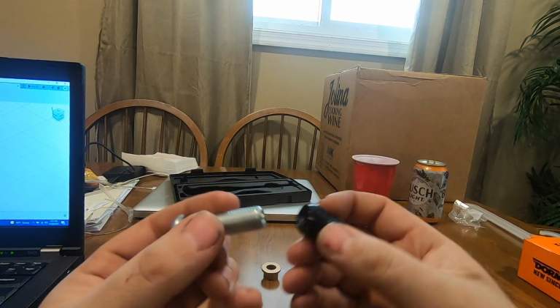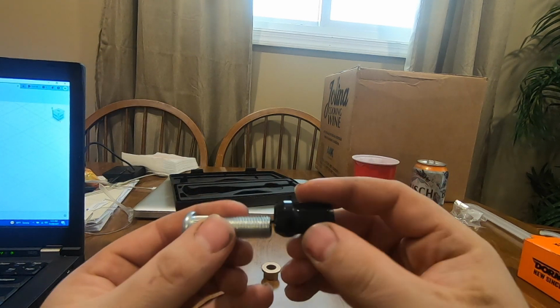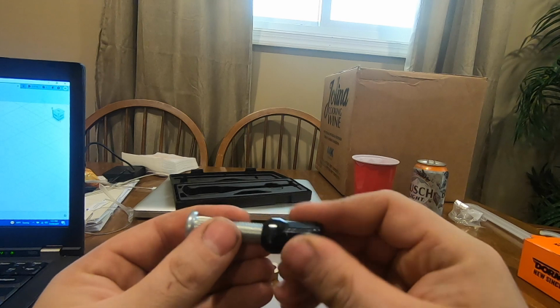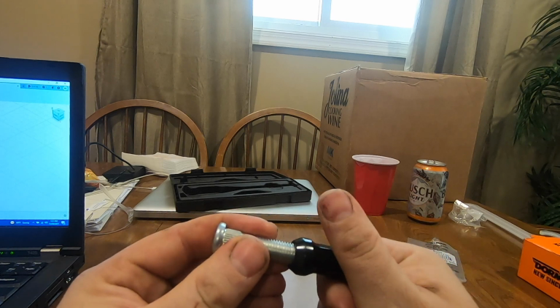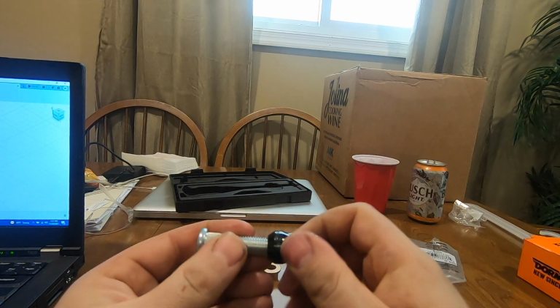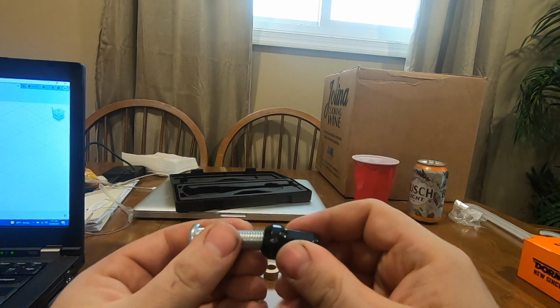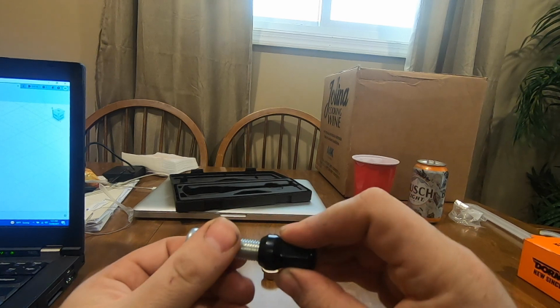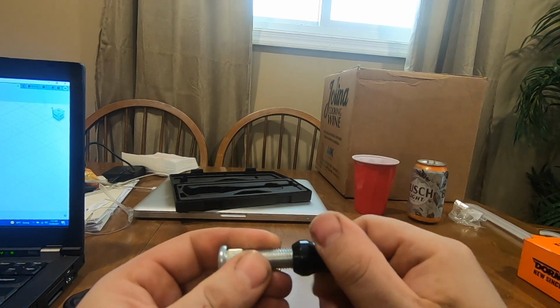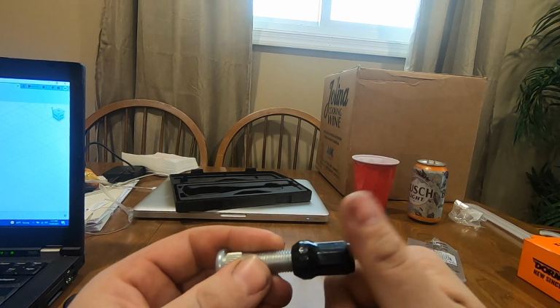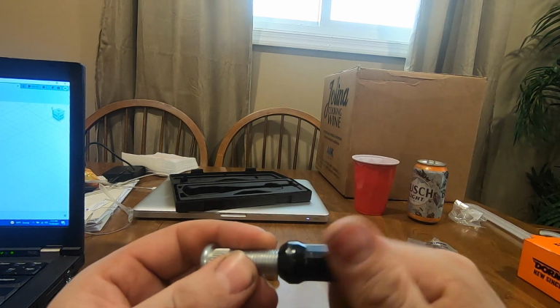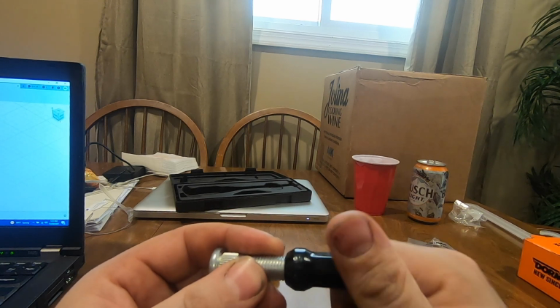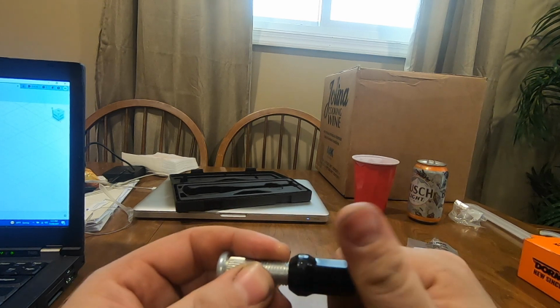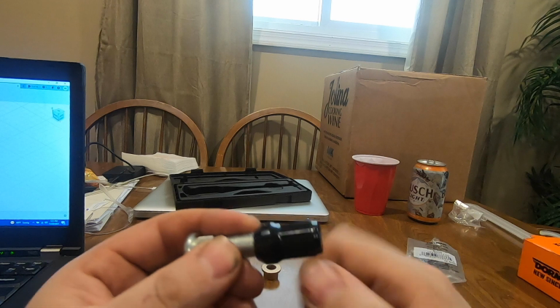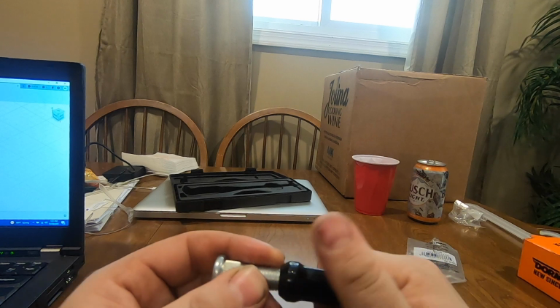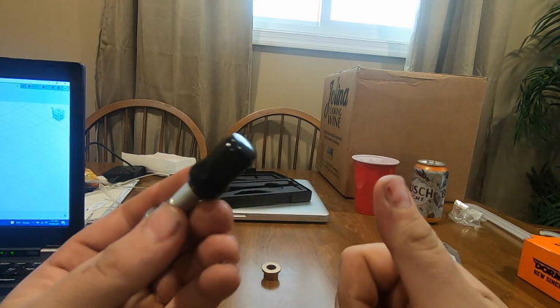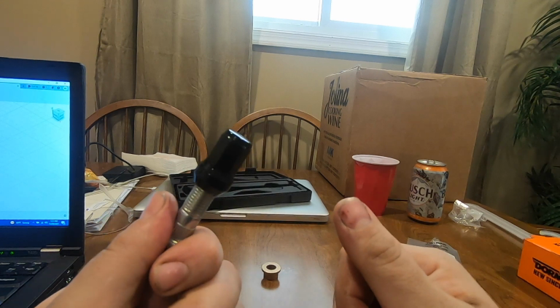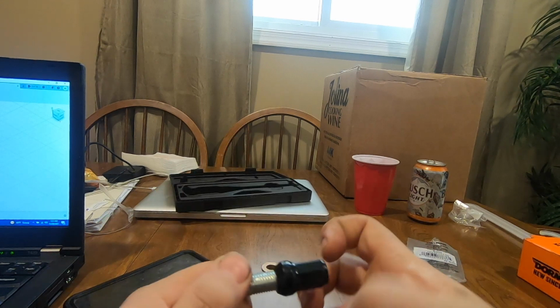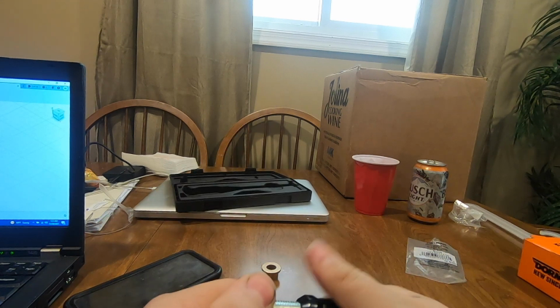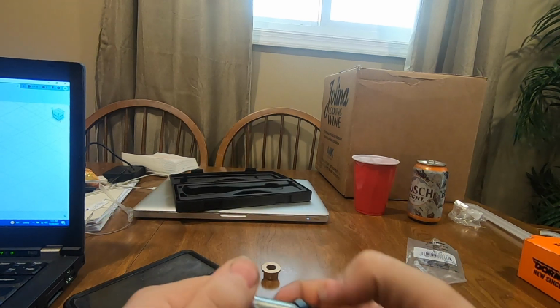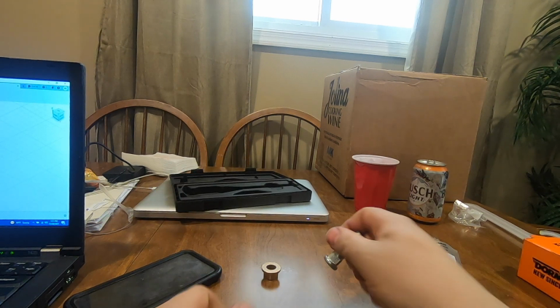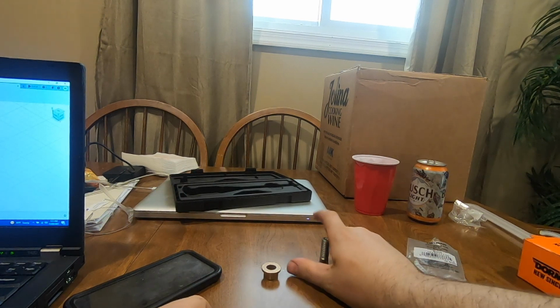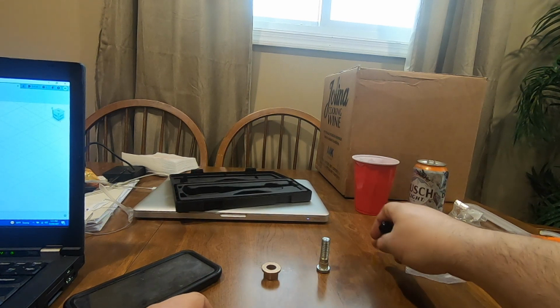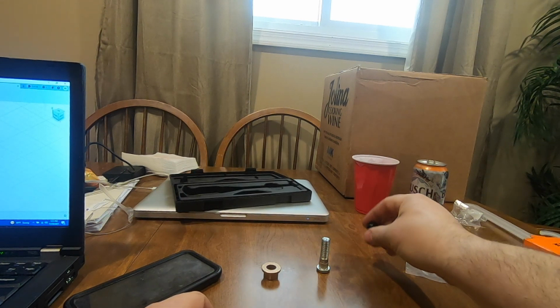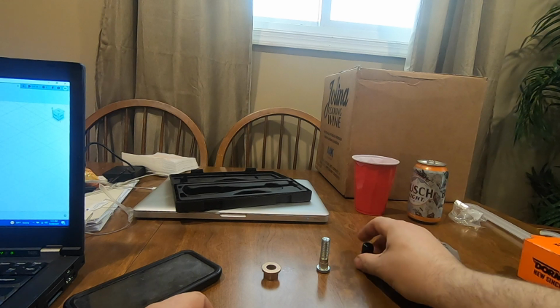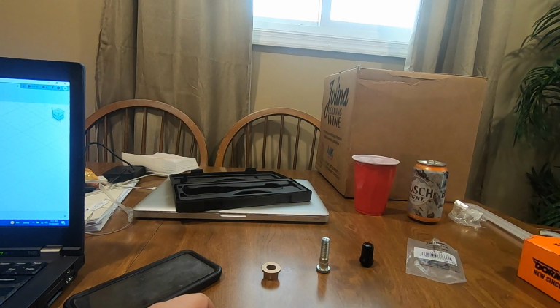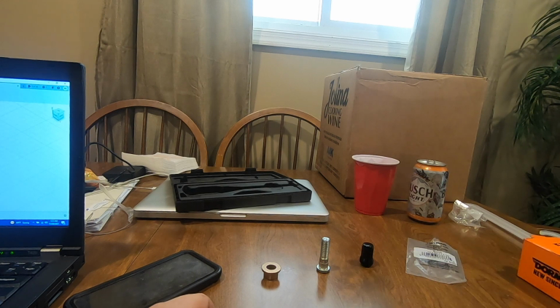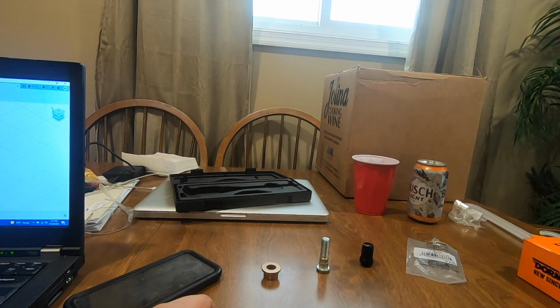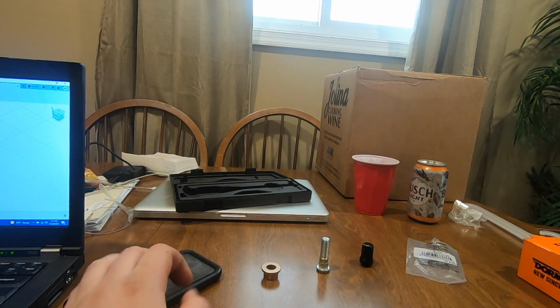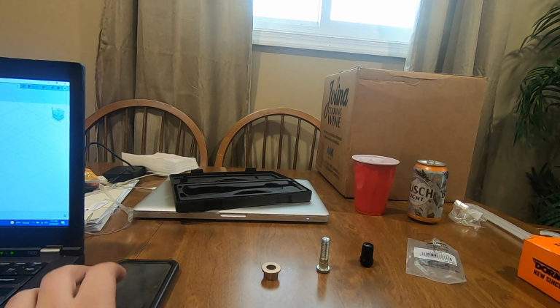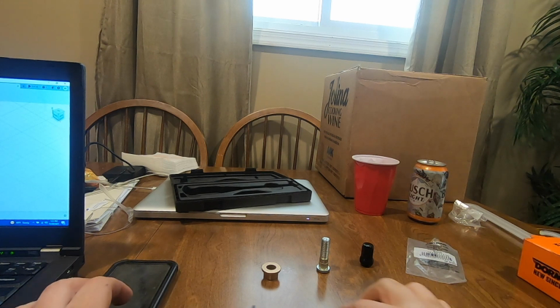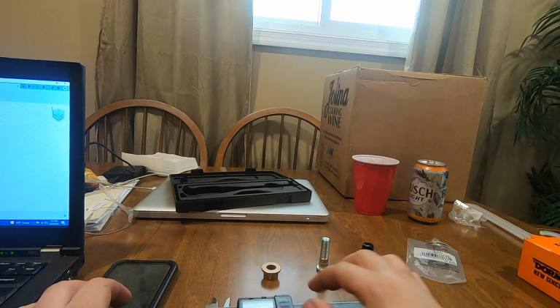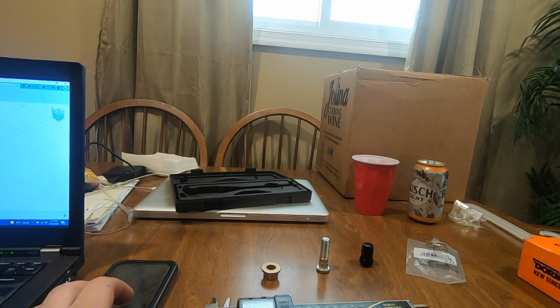And then for lugs, I'm just using an El Cheapo Amazon M12x150 lug nut. Let's model this up in Fusion, send the file to my brother, and get it printed out.